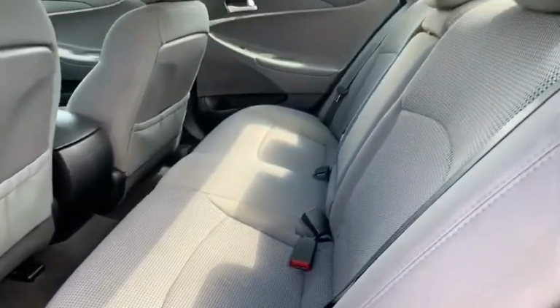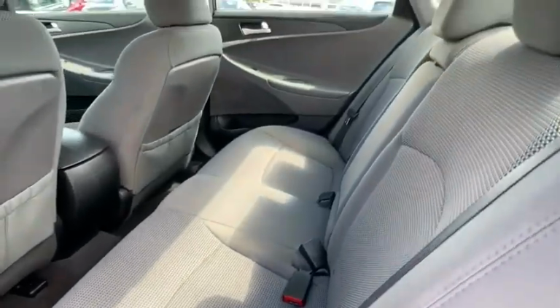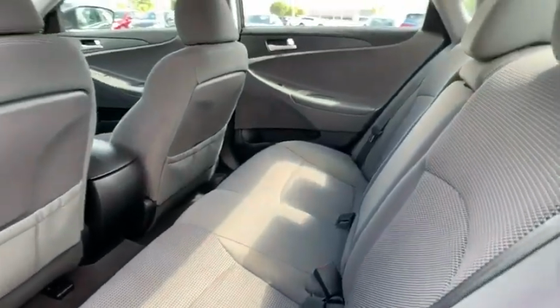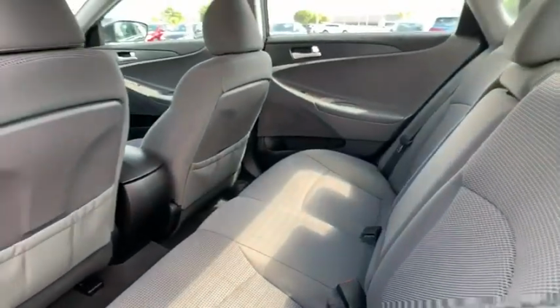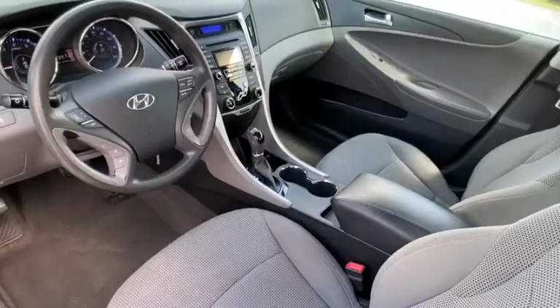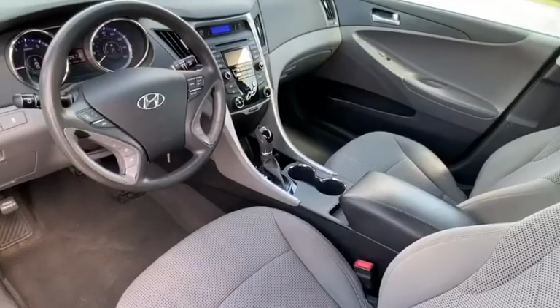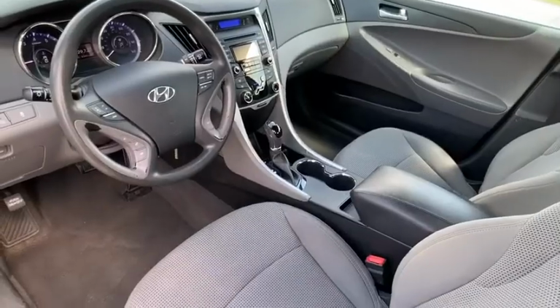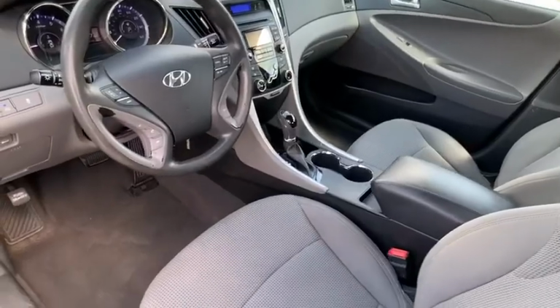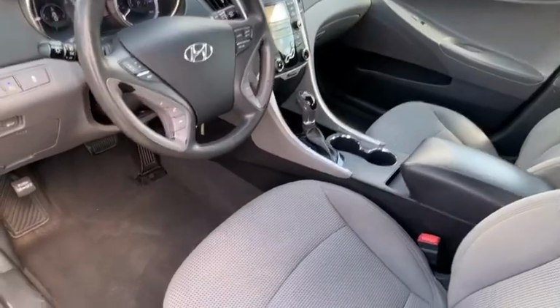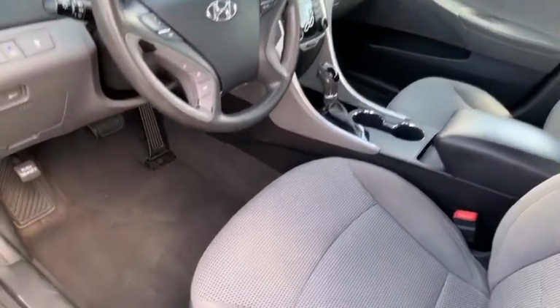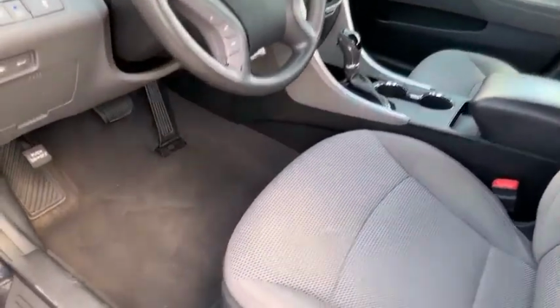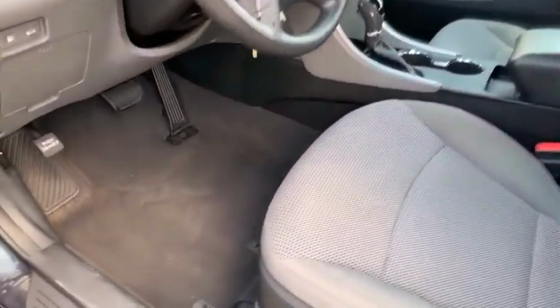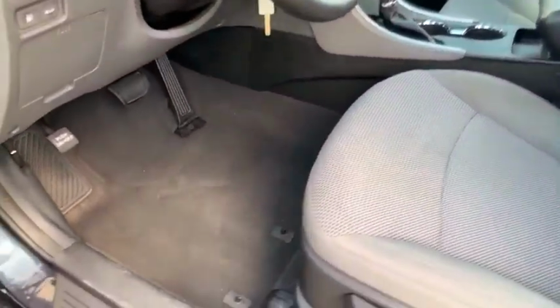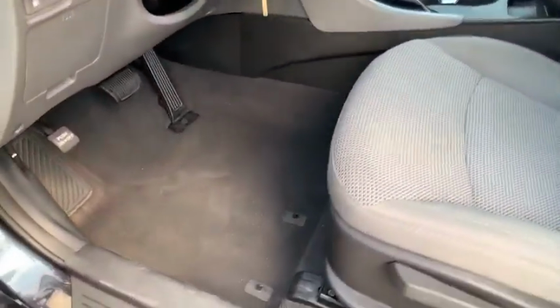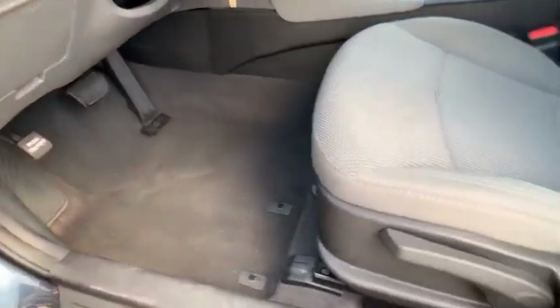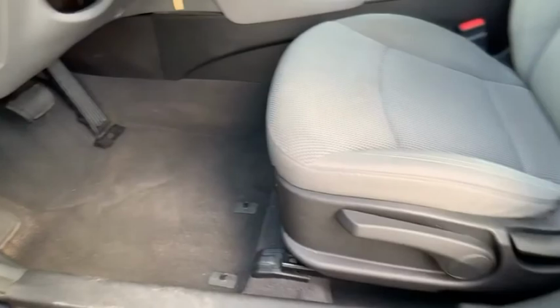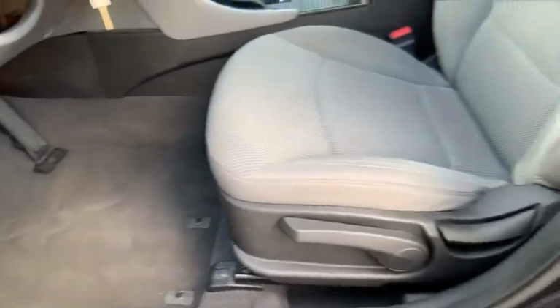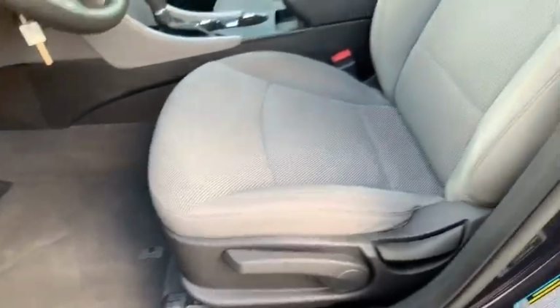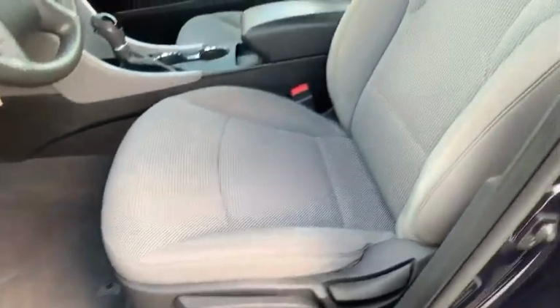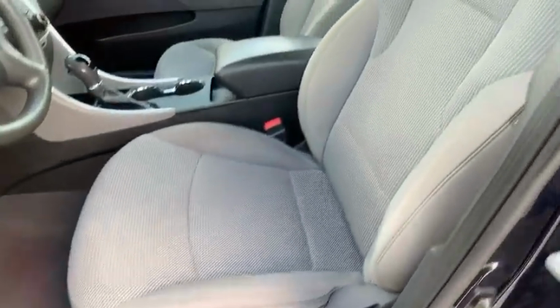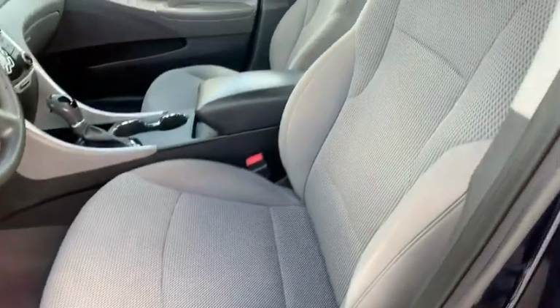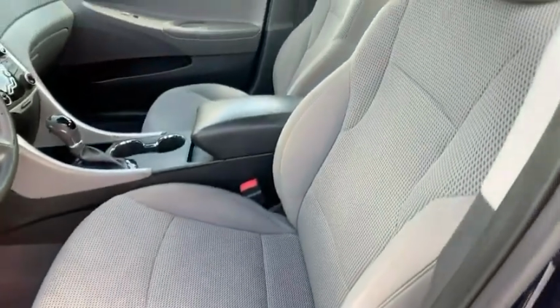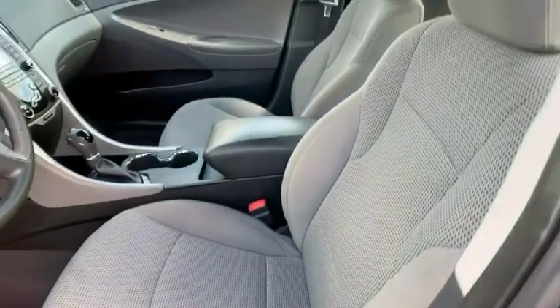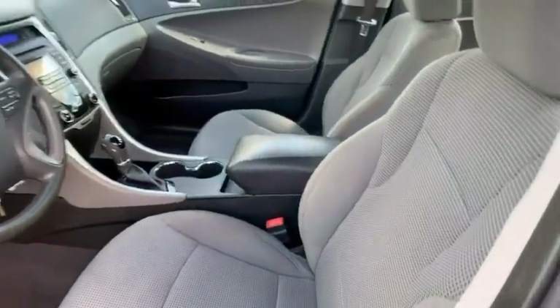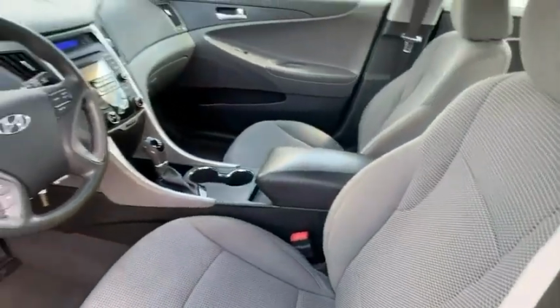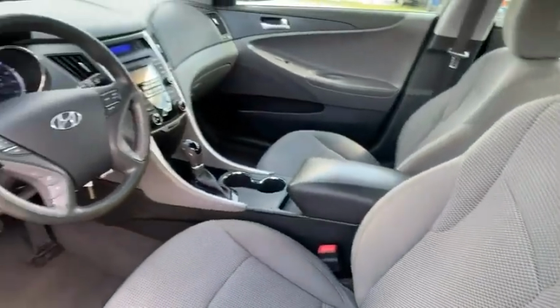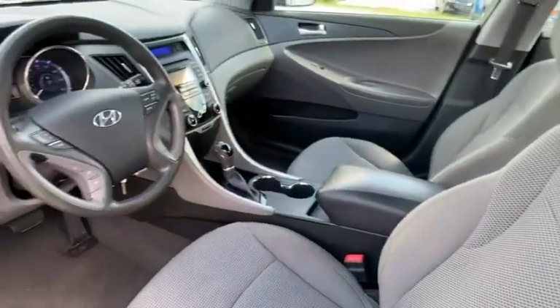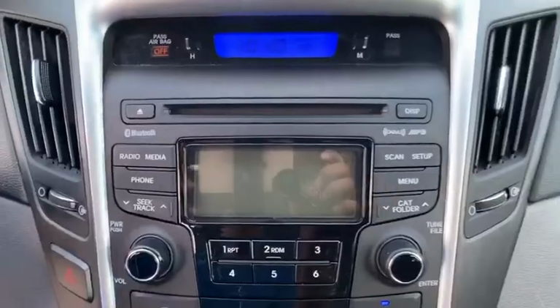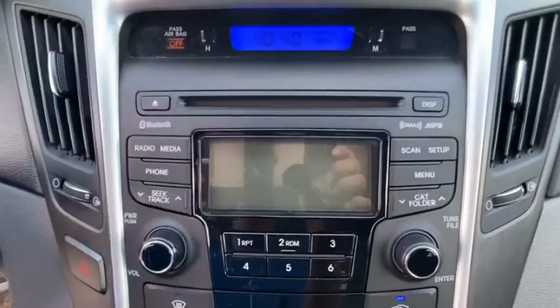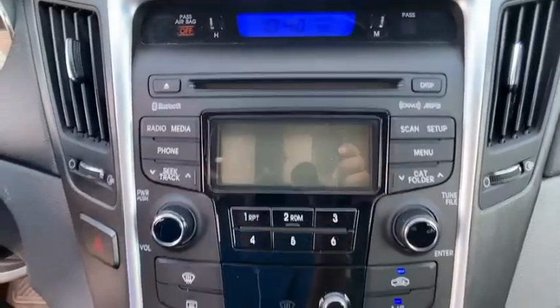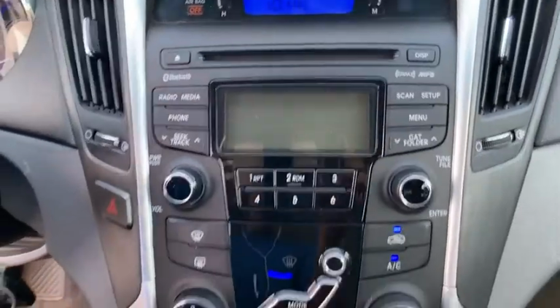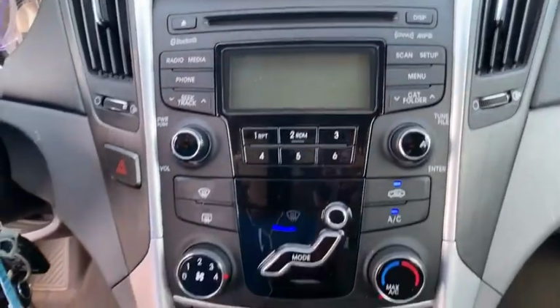Here are some of this vehicle's great options: traction control, keyless entry, steering wheel audio controls, stability control, and anti-lock braking system.